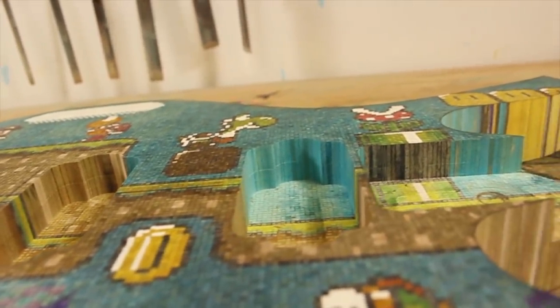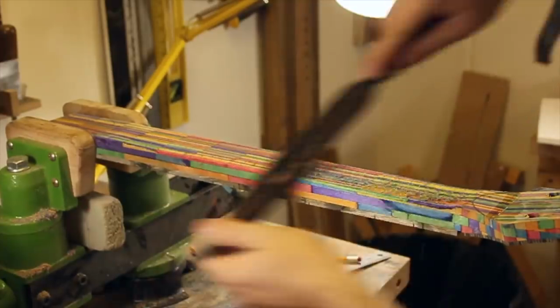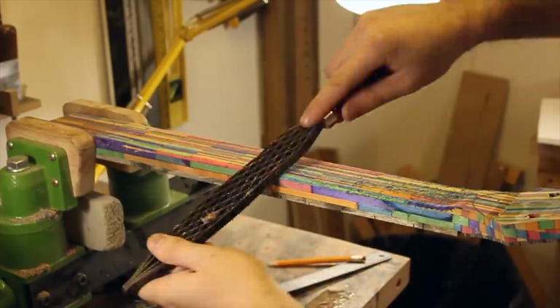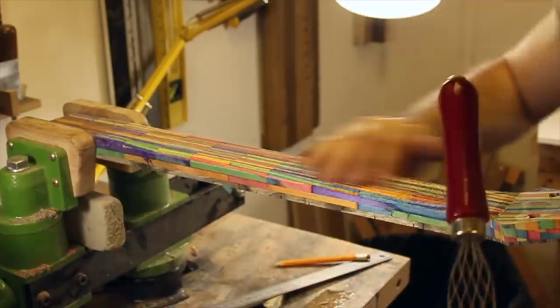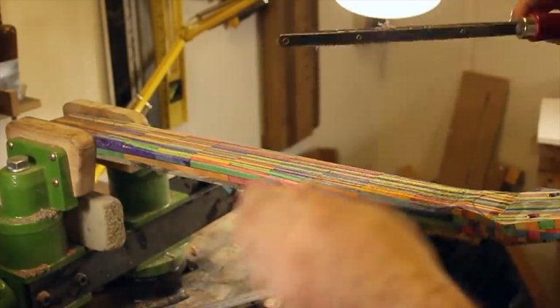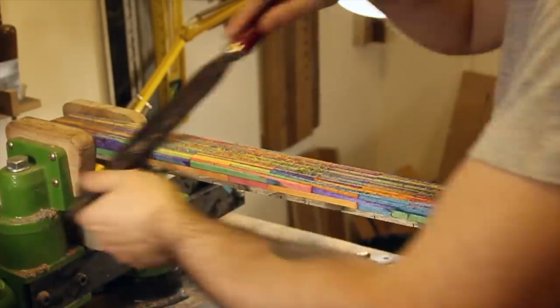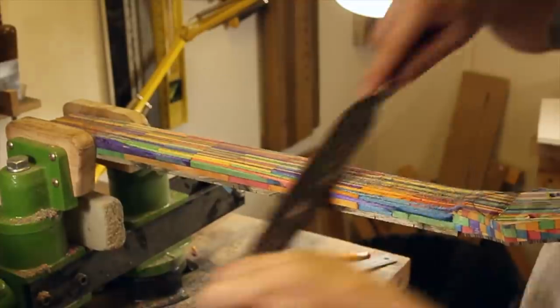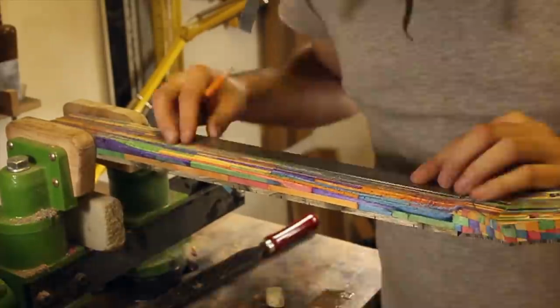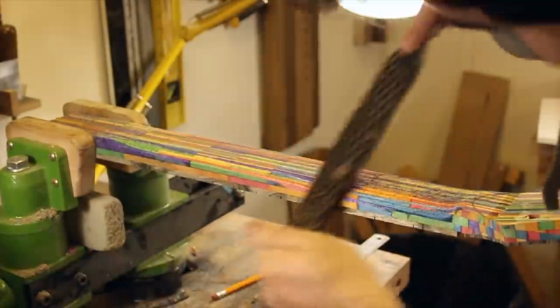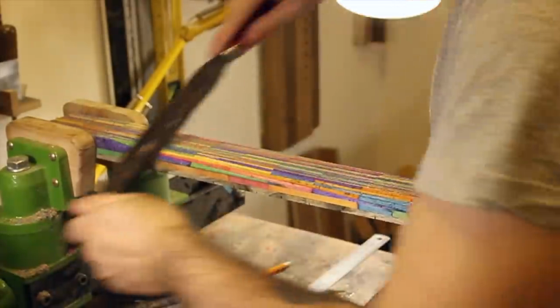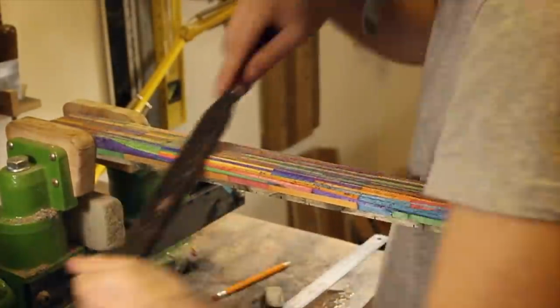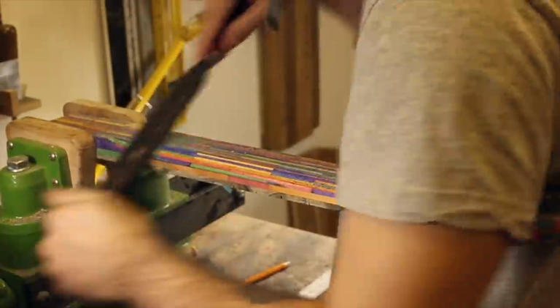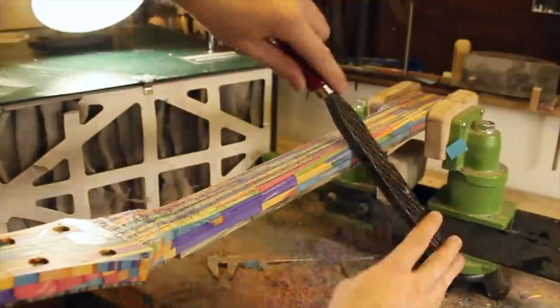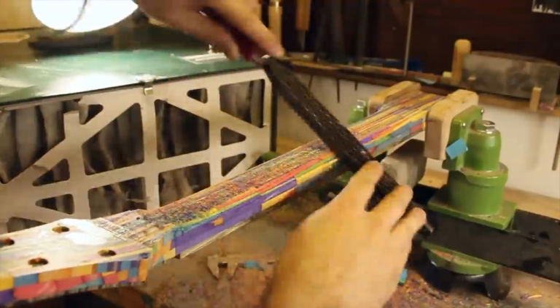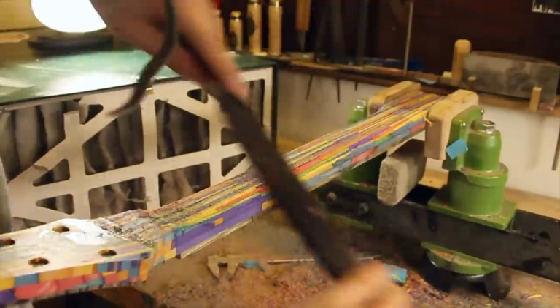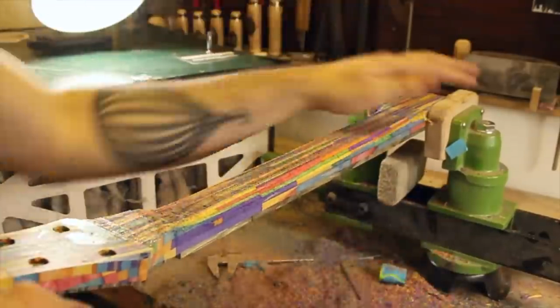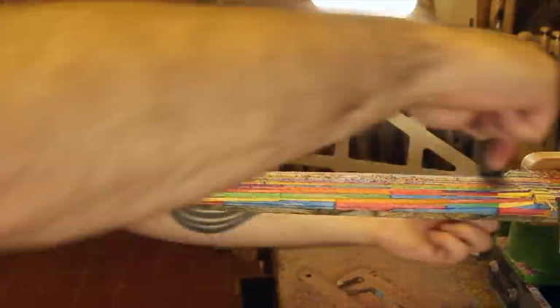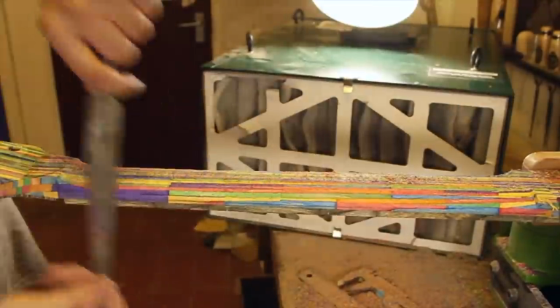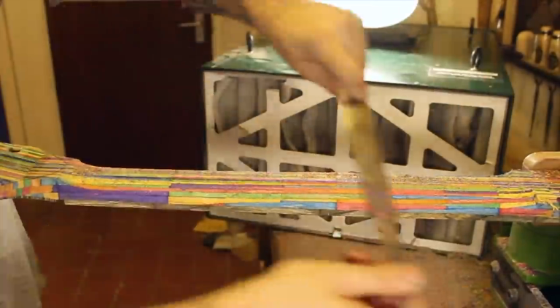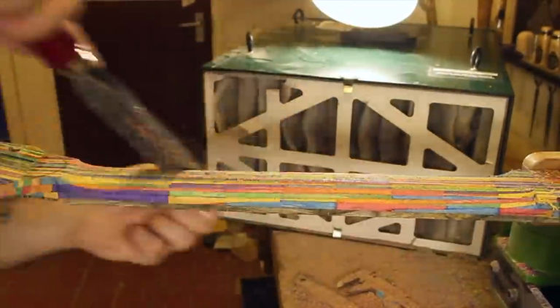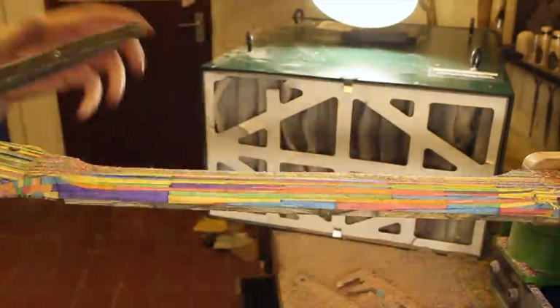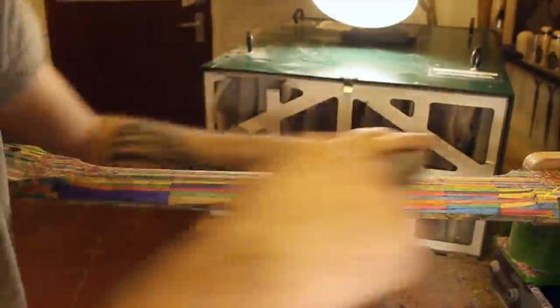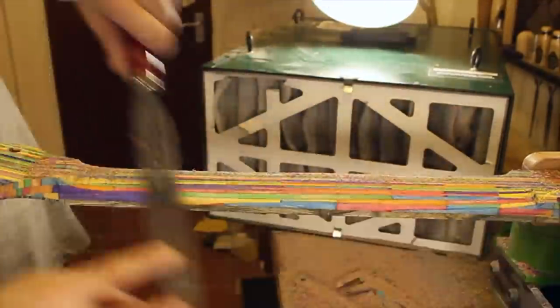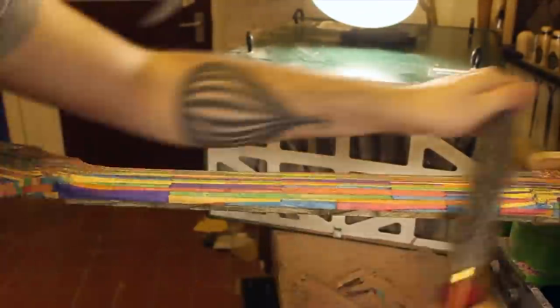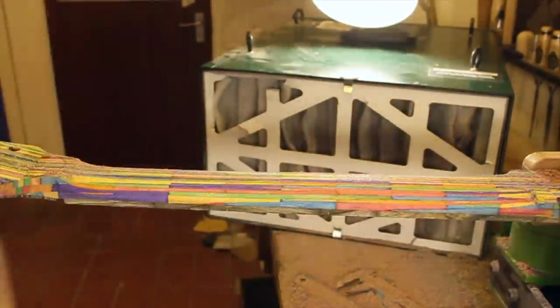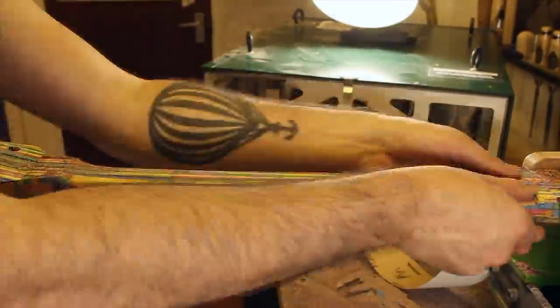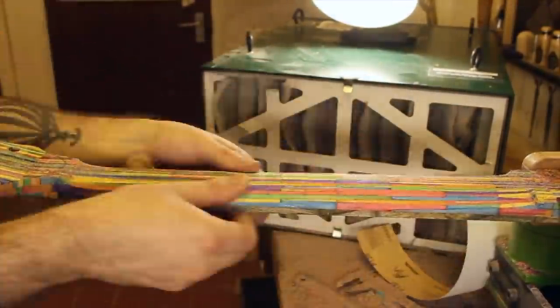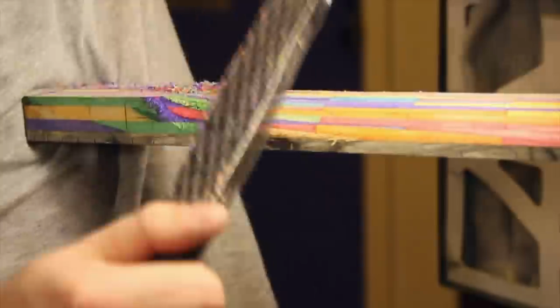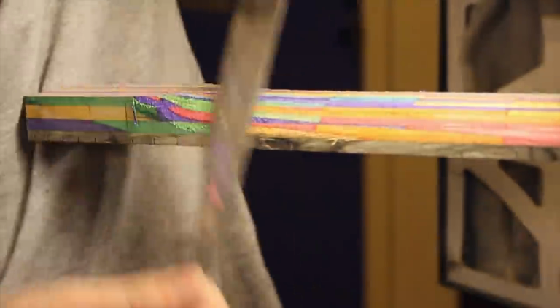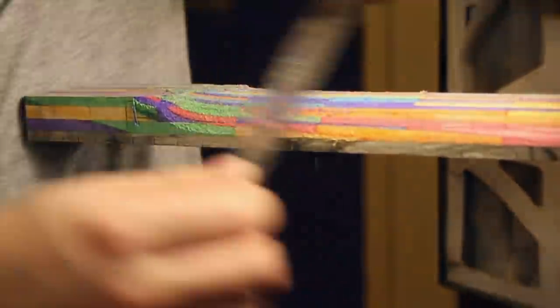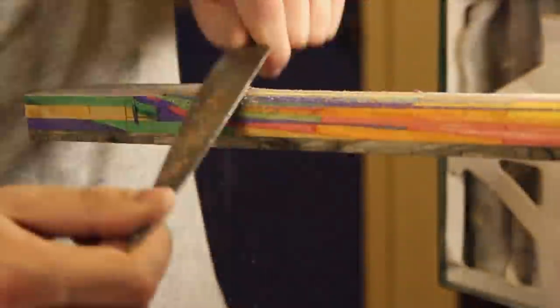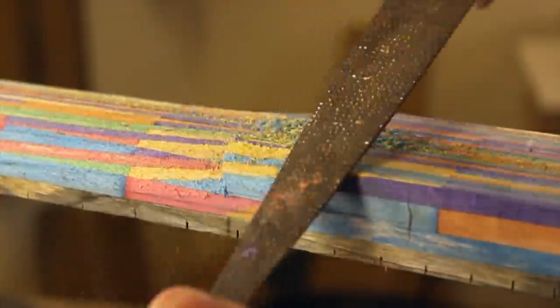At this point, the neck was carved. I had to rely on rasps and sandpaper for this neck, as the guitar essentially has interlocking grain, meaning some of the lollipop sticks tear out if I use a blade.